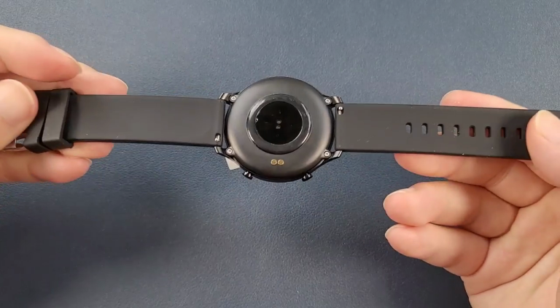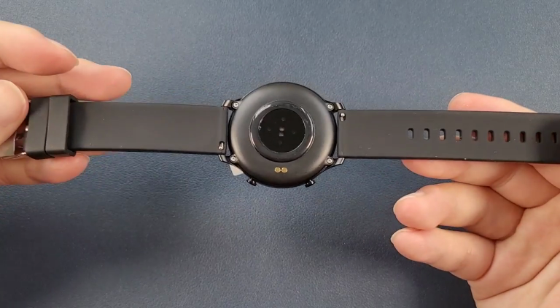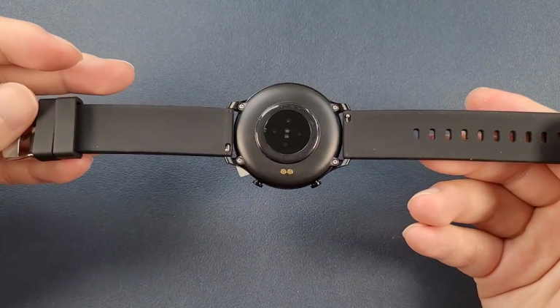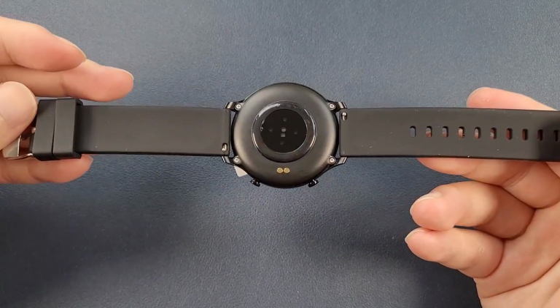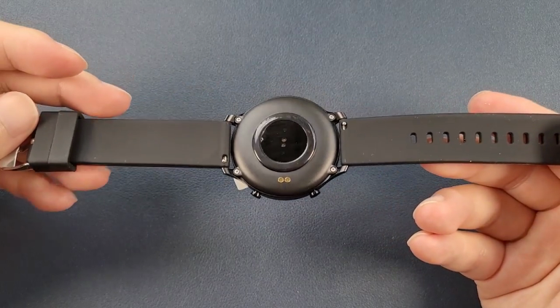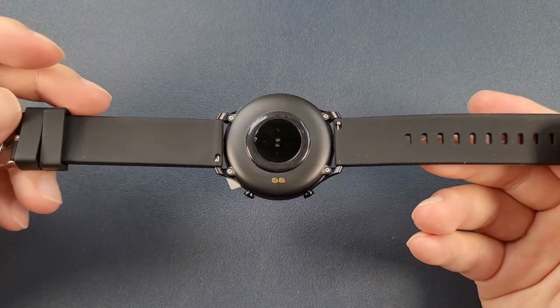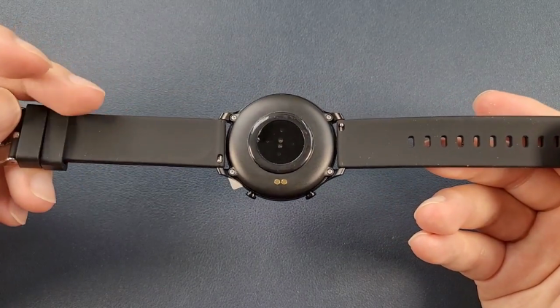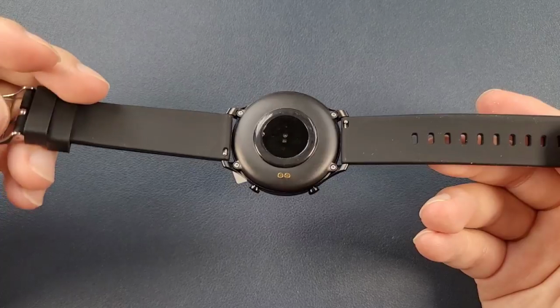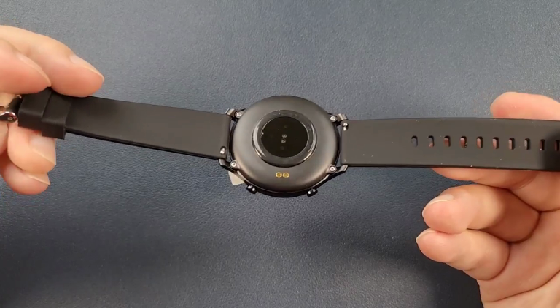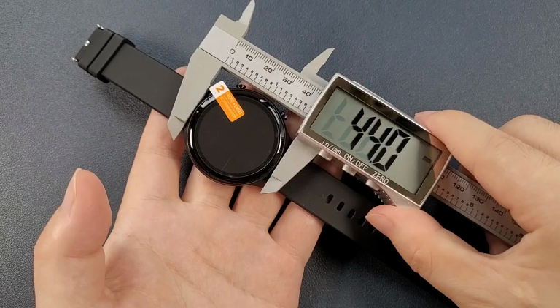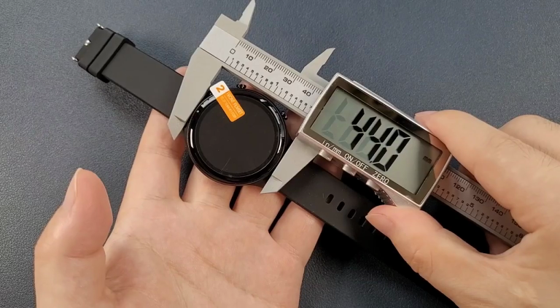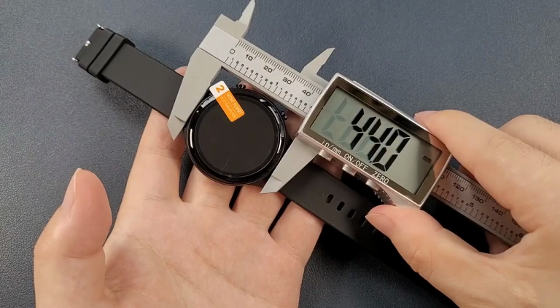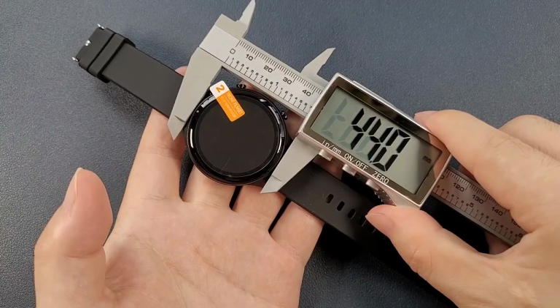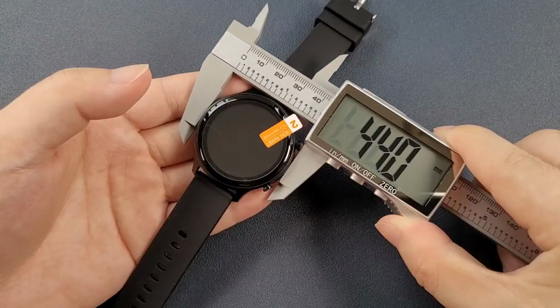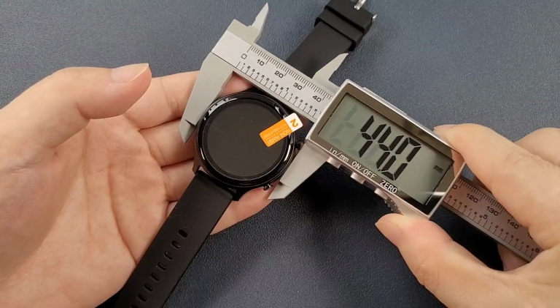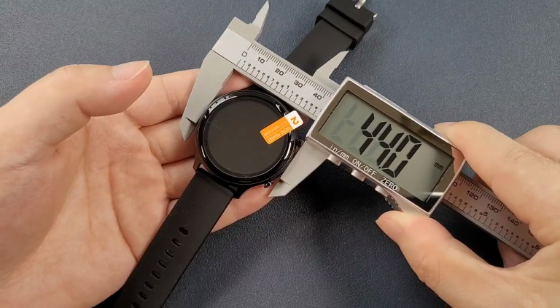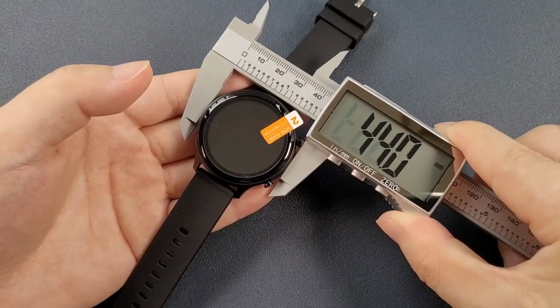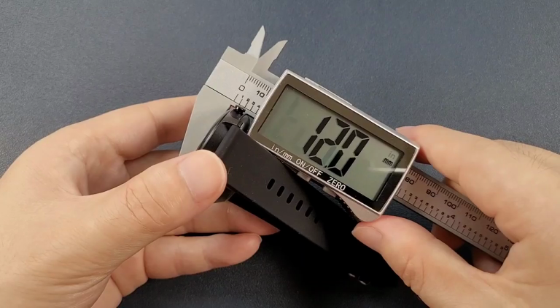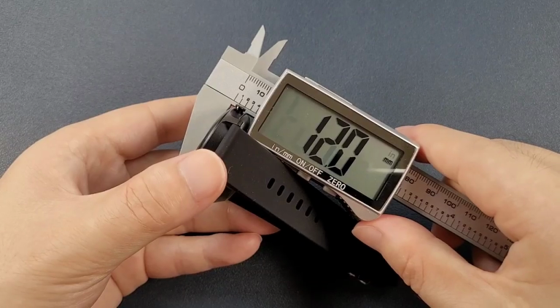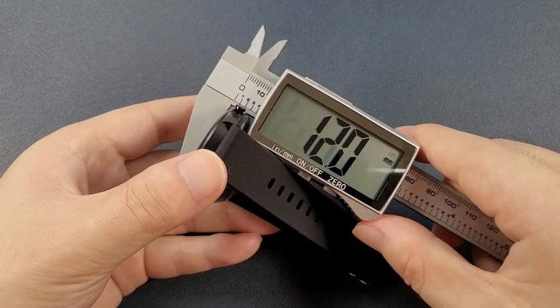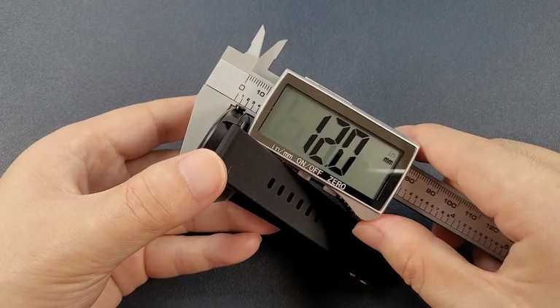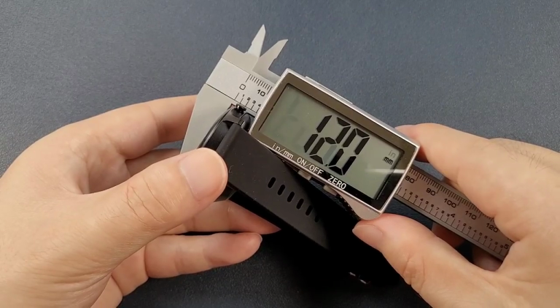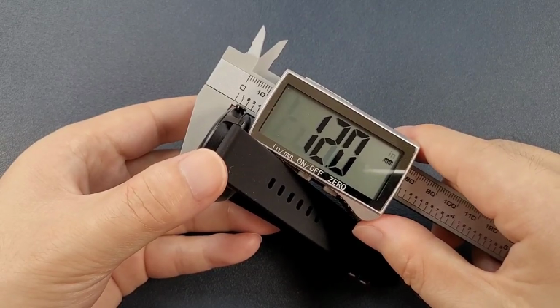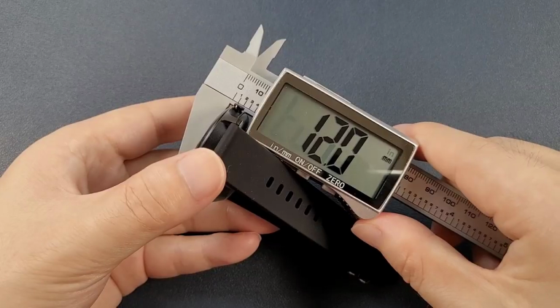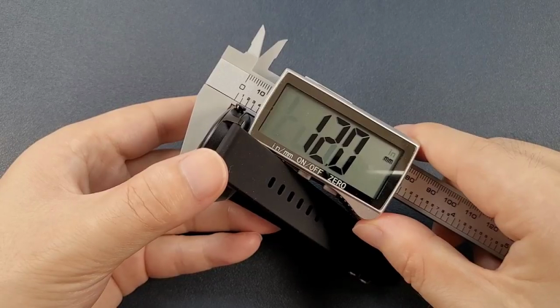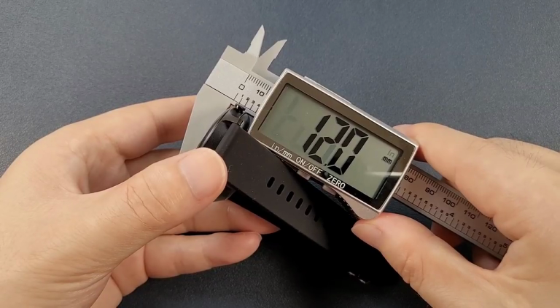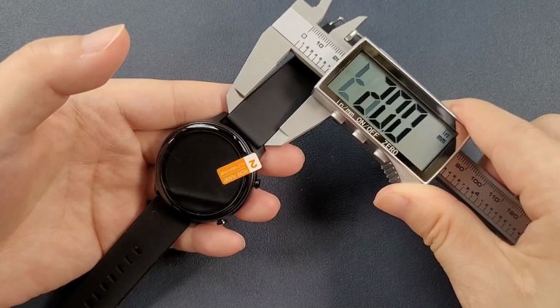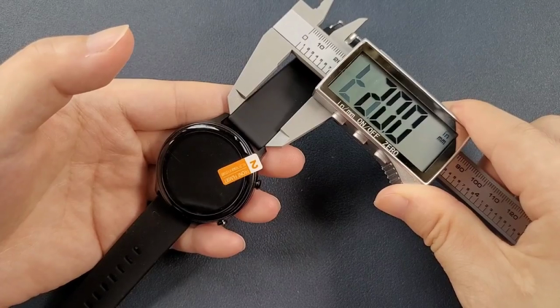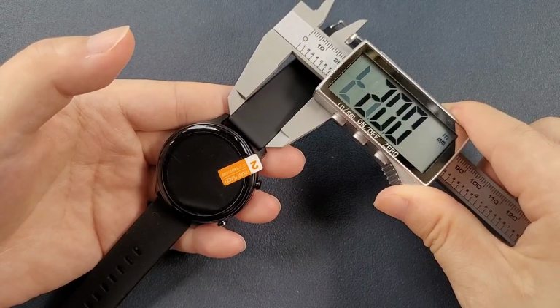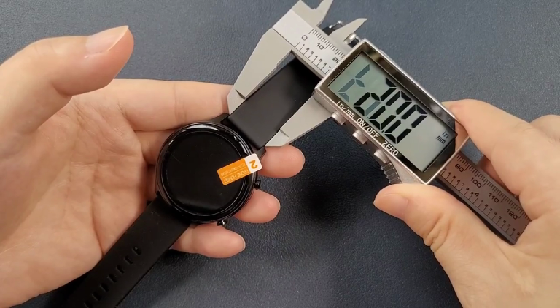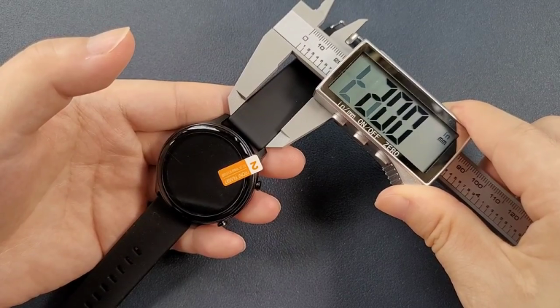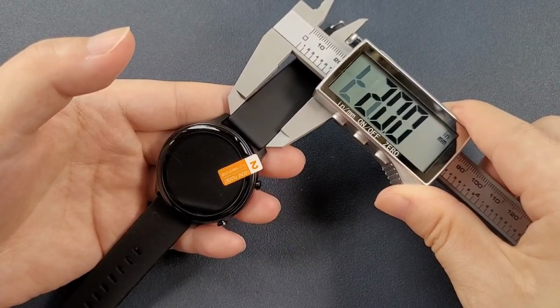It is very easy to put on the strap. The diameter is 44 mm. The thickness is 12 mm — it is very thin. And the strap is 20 mm.